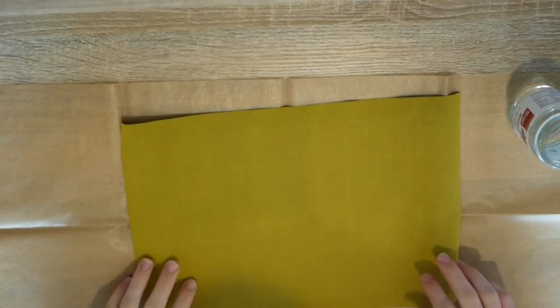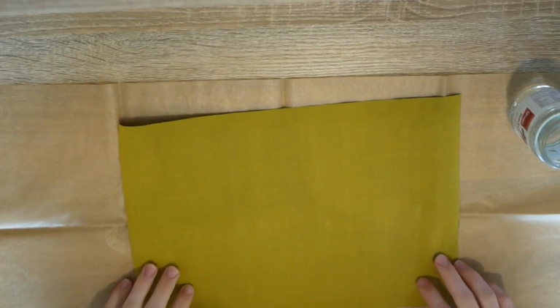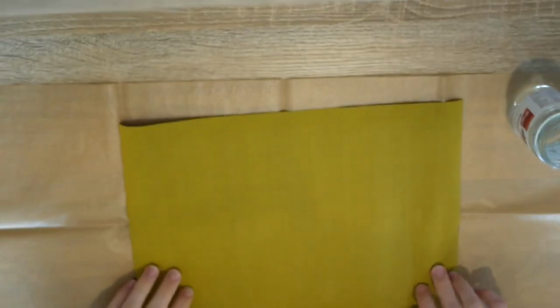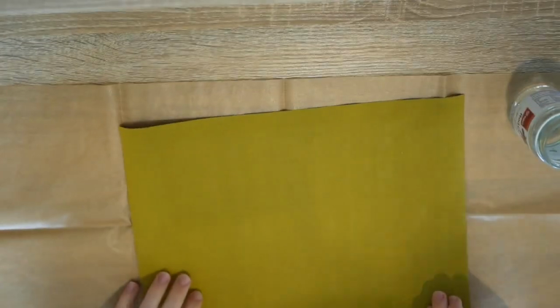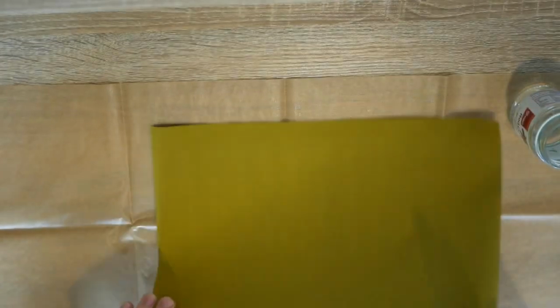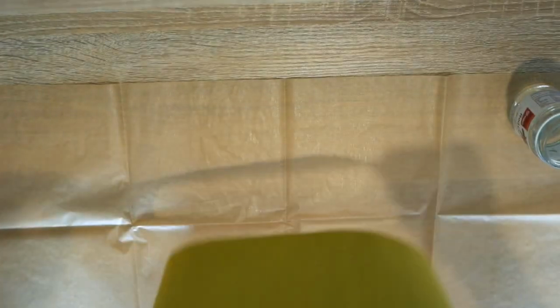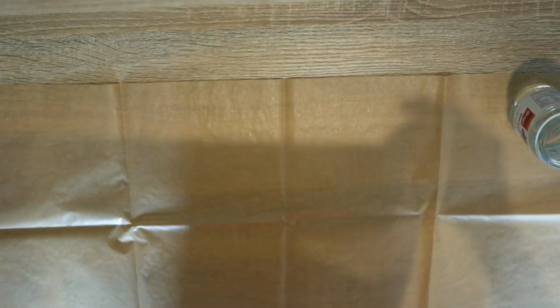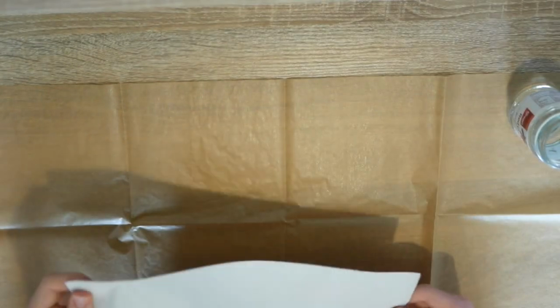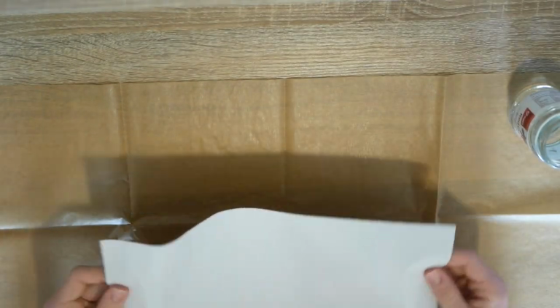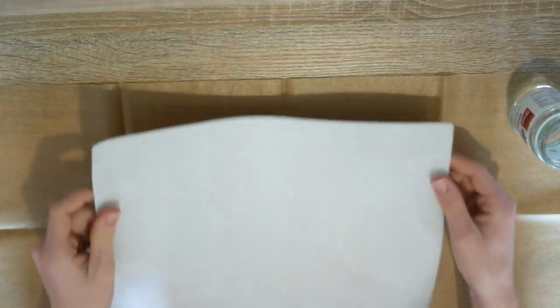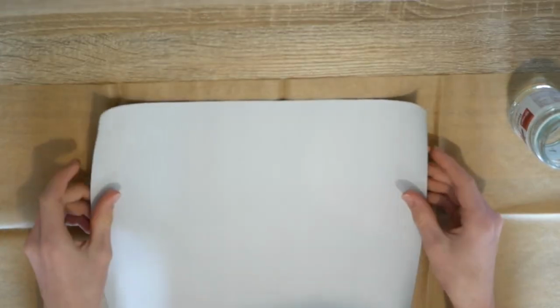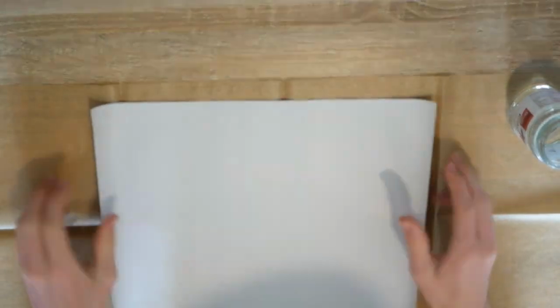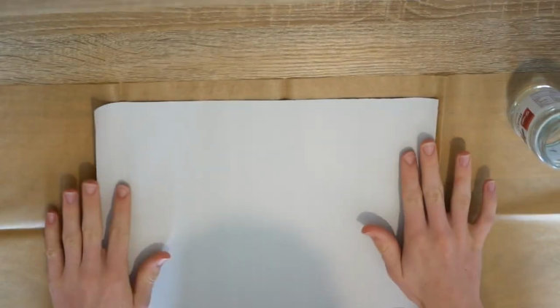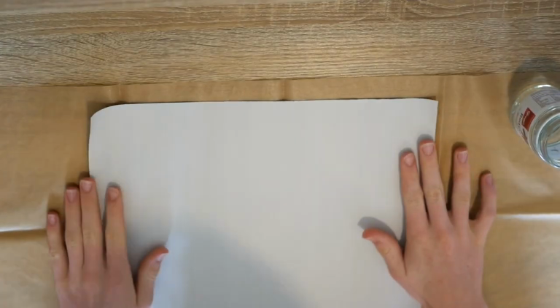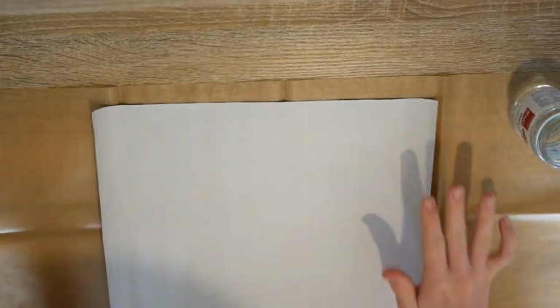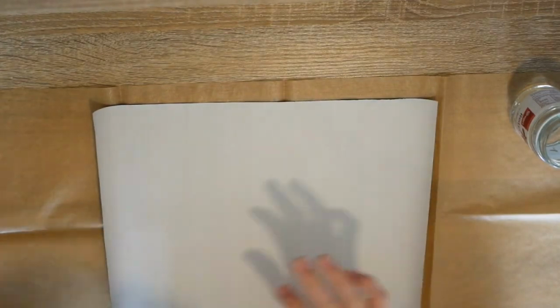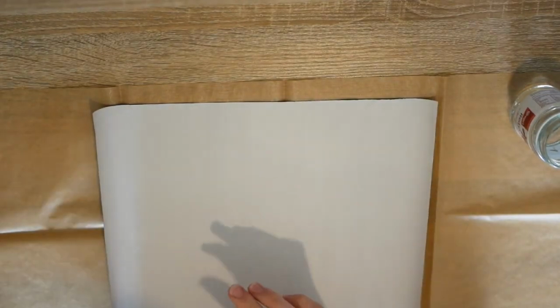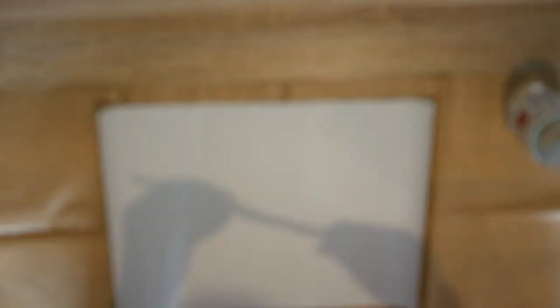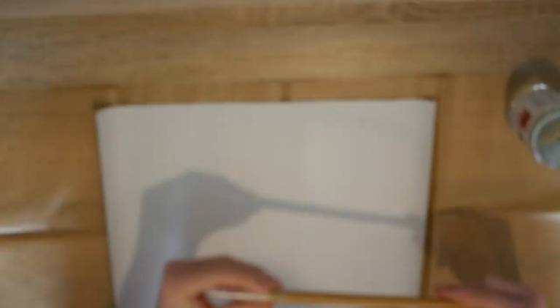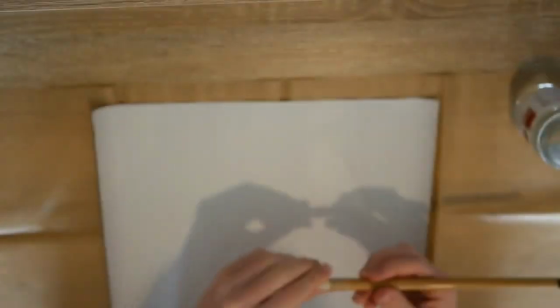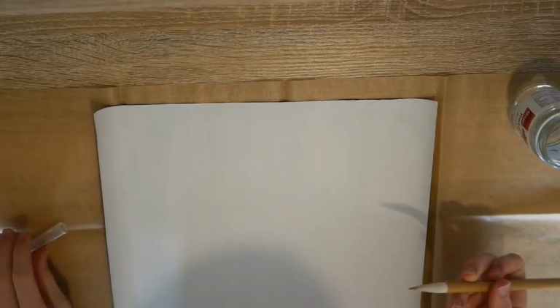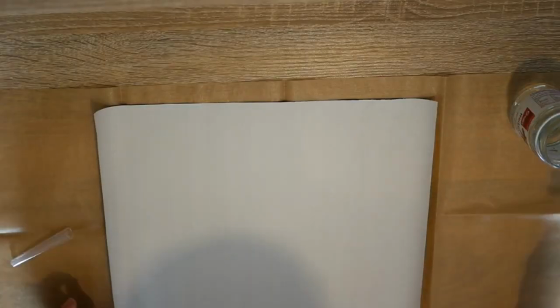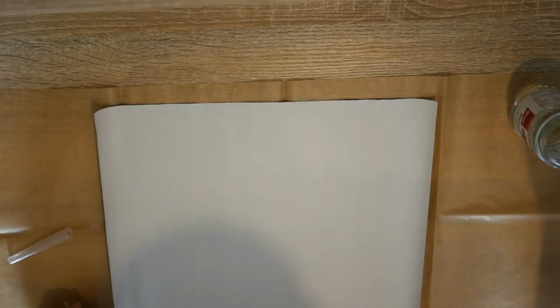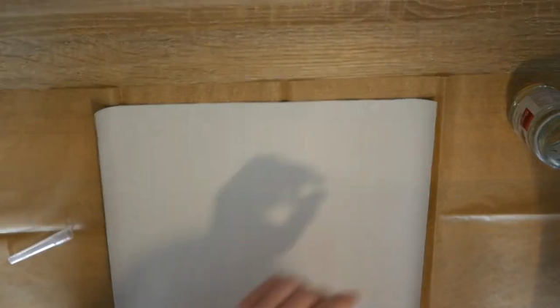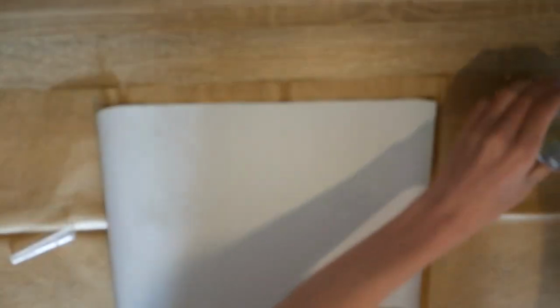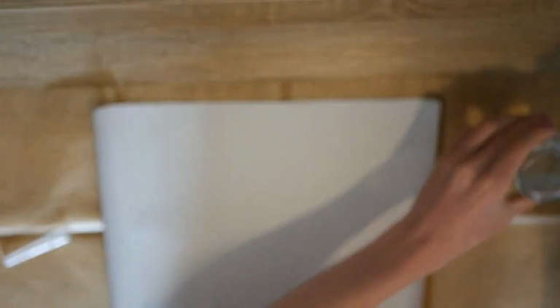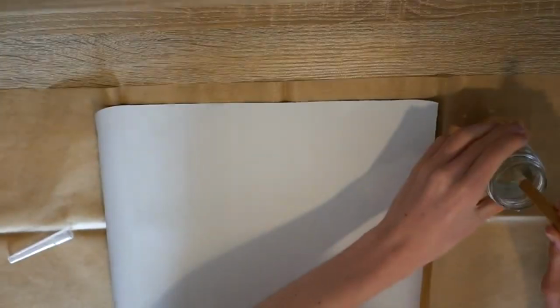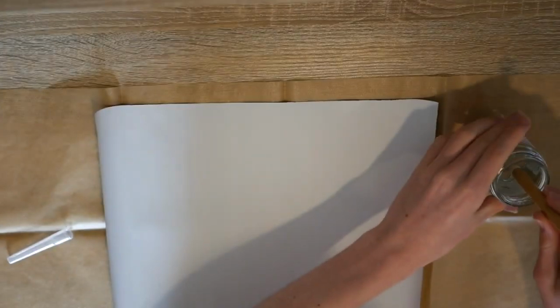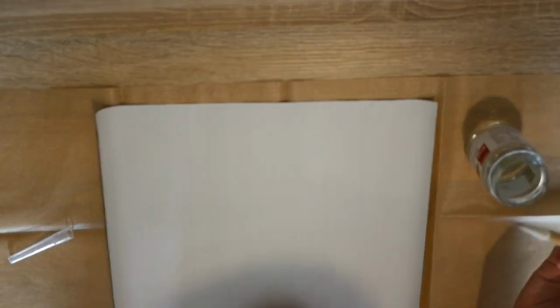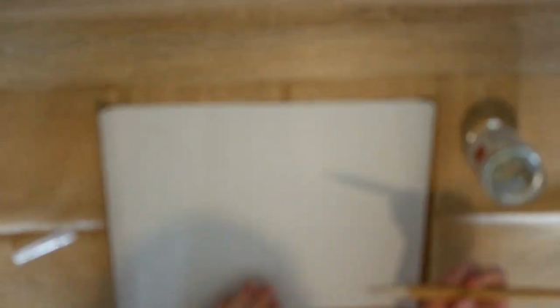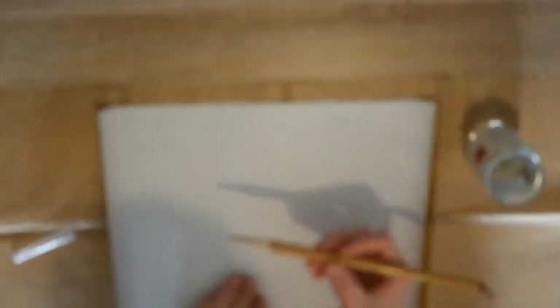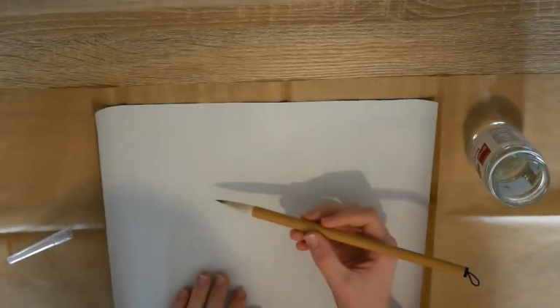So what we're going to want to do now is we're going to take our water painting paper and we are going to take our brush and we're going to dip this in clear water and watch the magic happen.